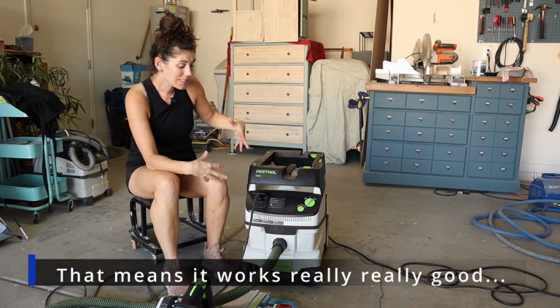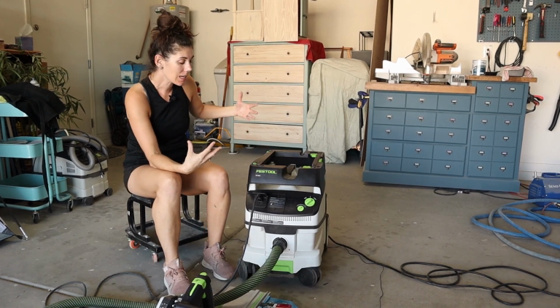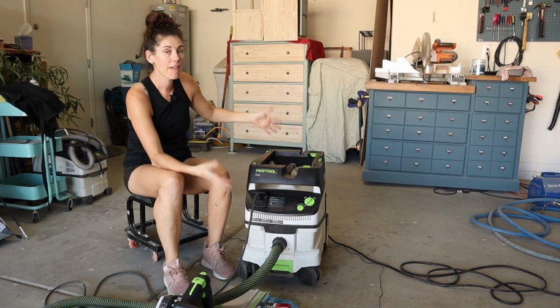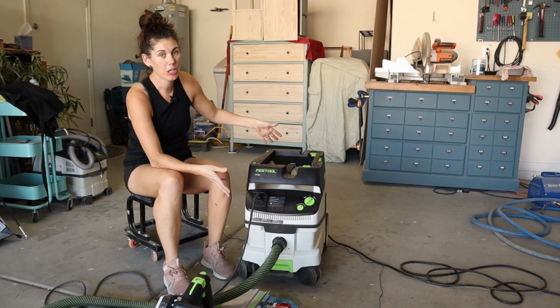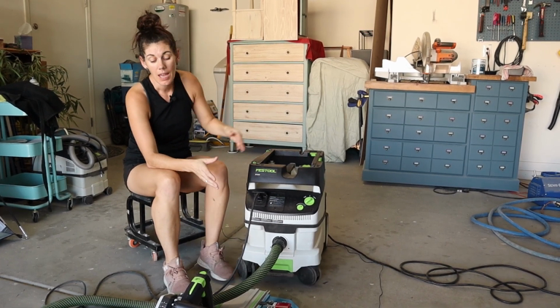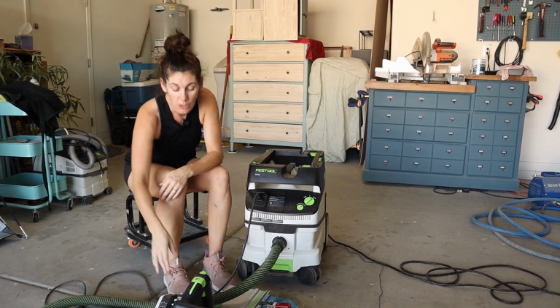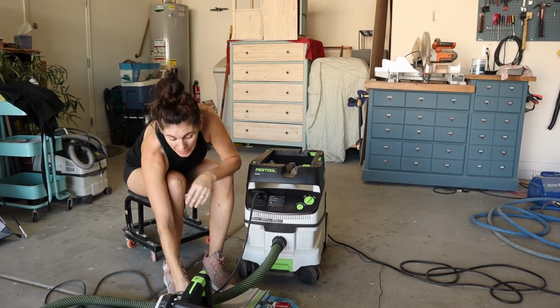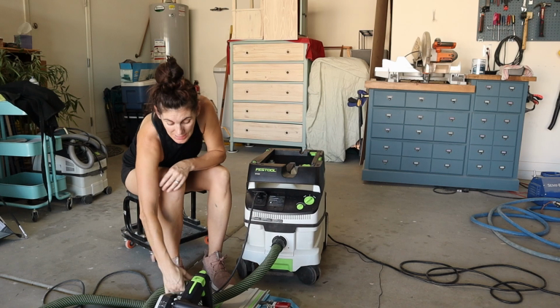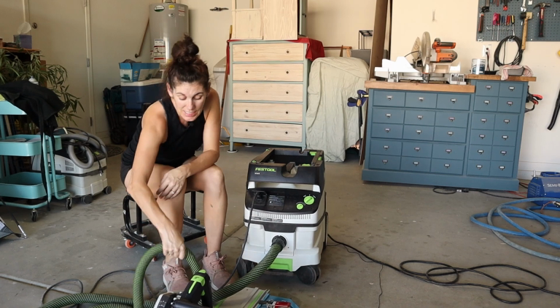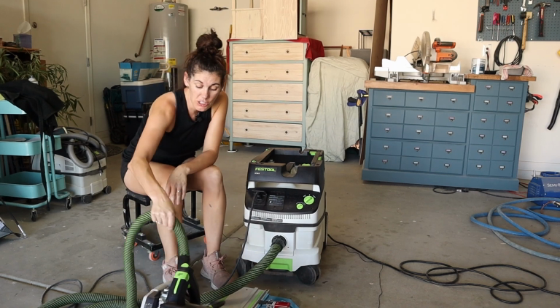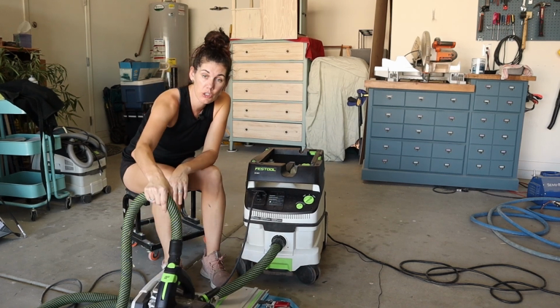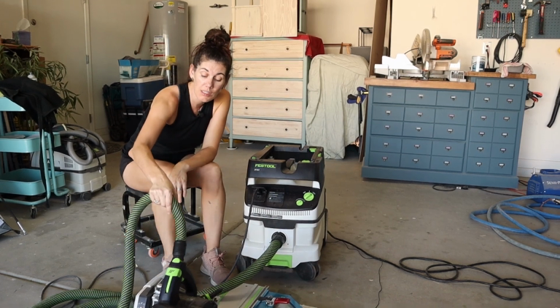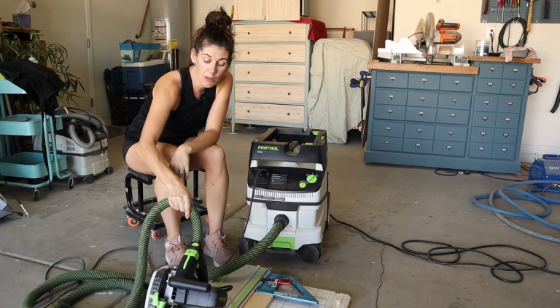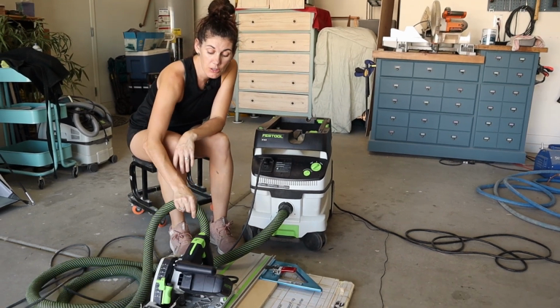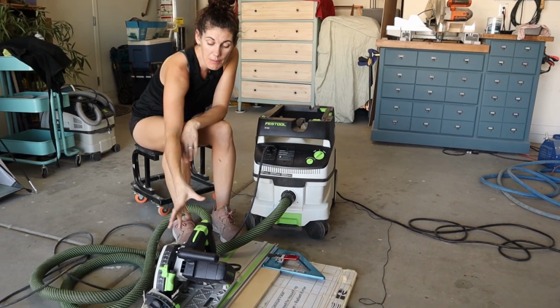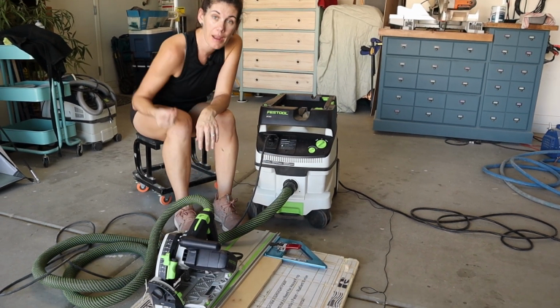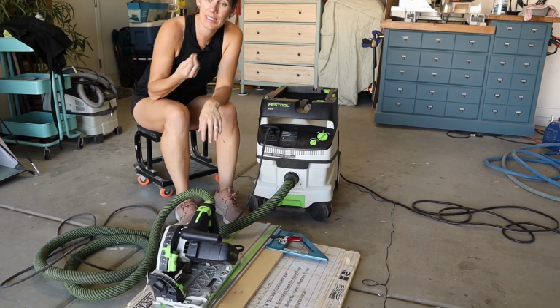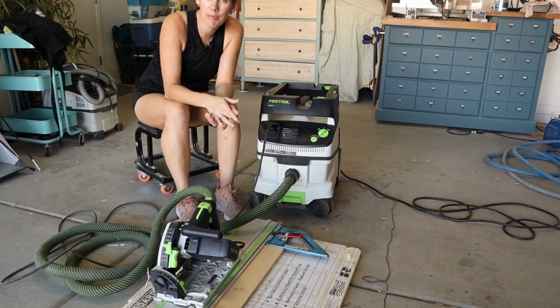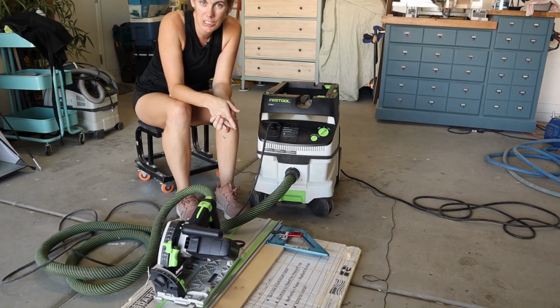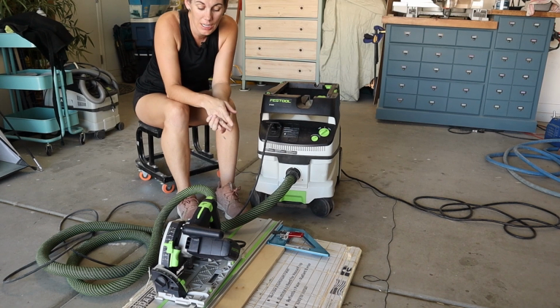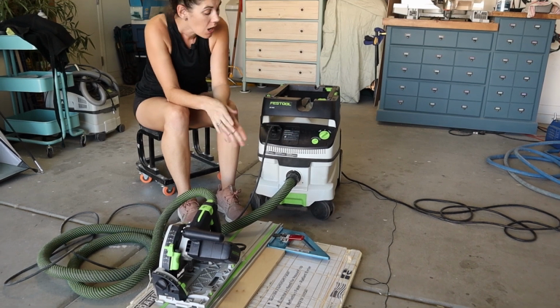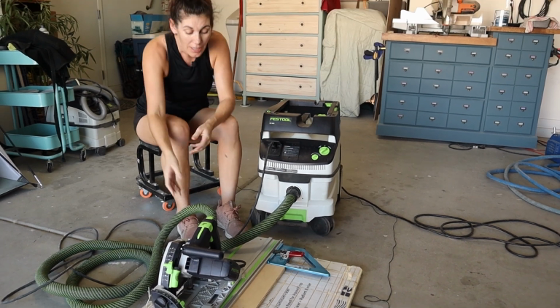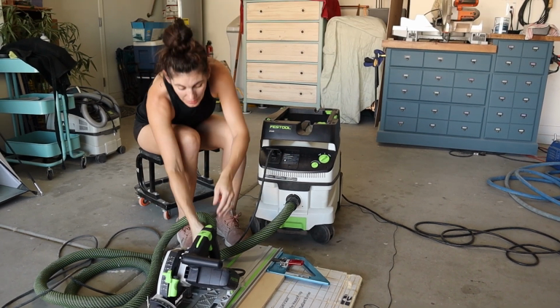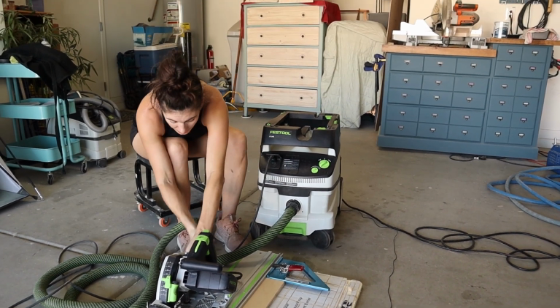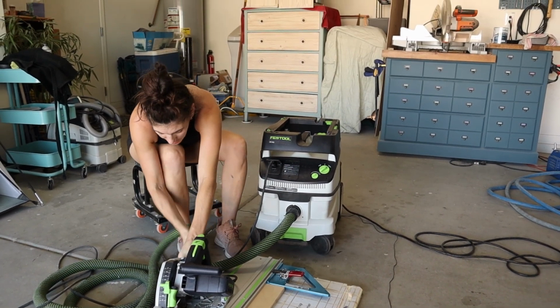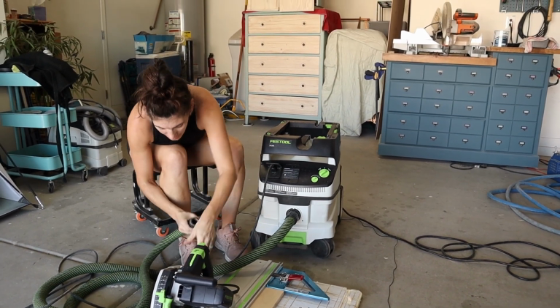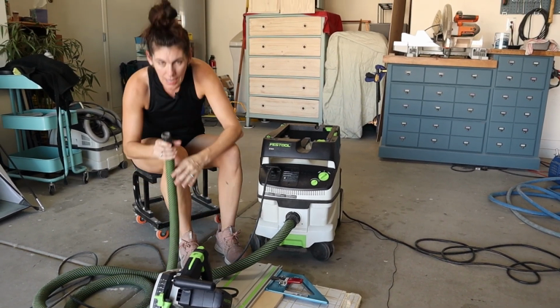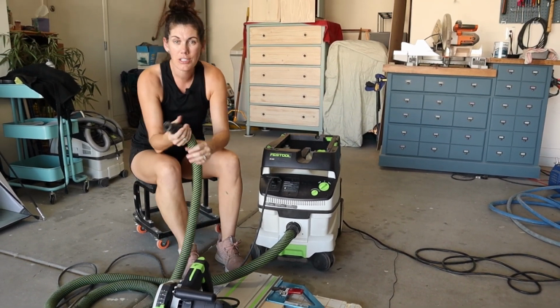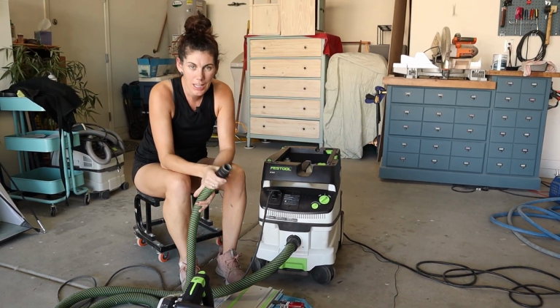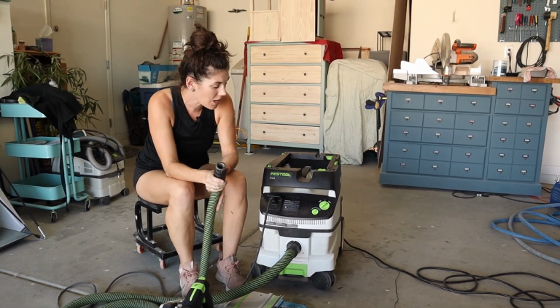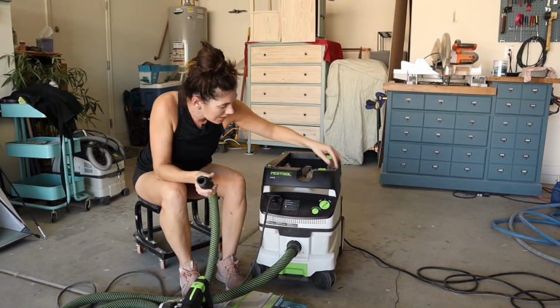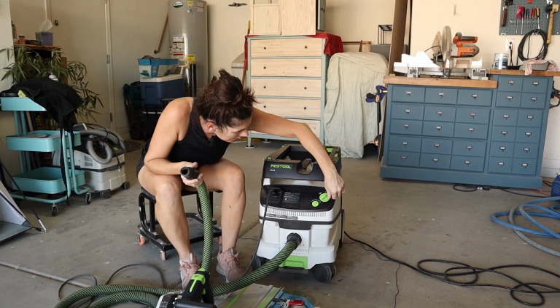It's like a vacuum that you can easily attach to your tools, so as you use them it automatically sucks up the dust you're creating. And you can even just use it like a shop vac if you need.